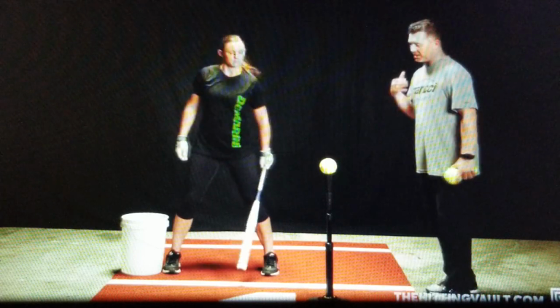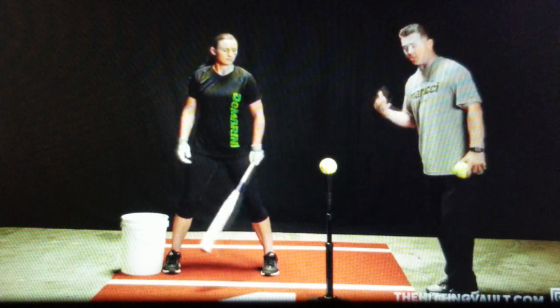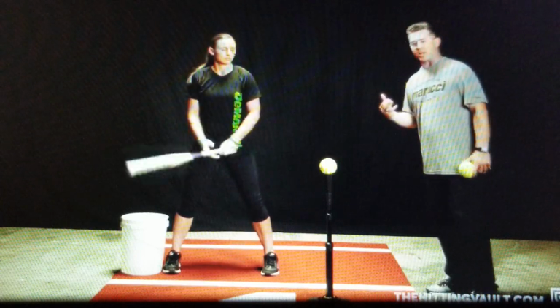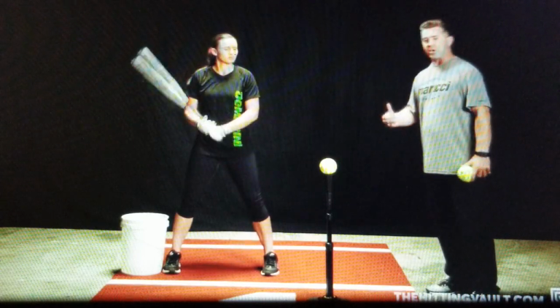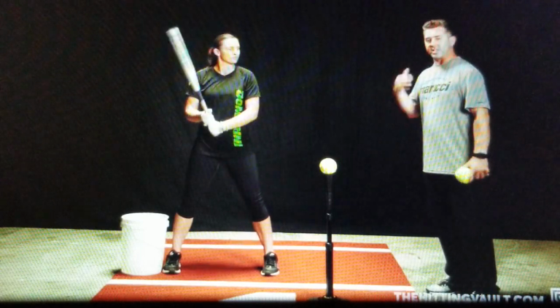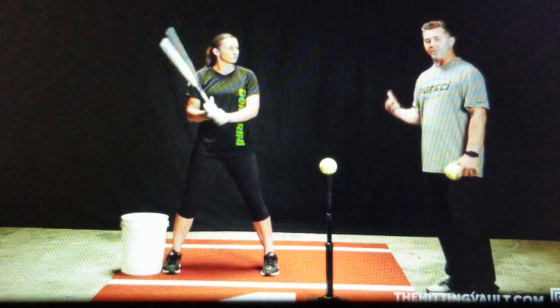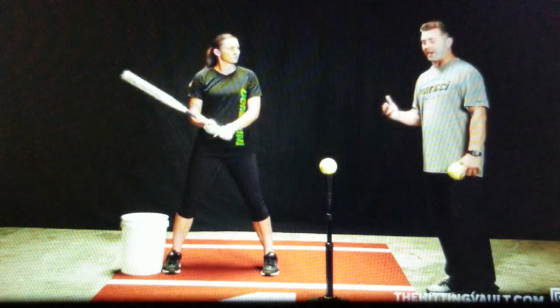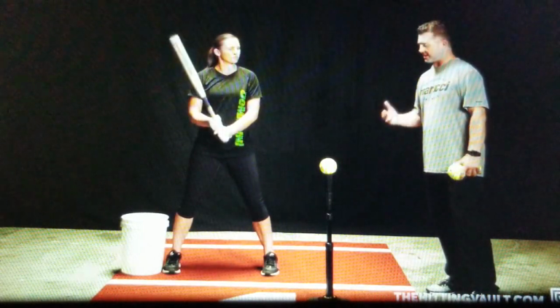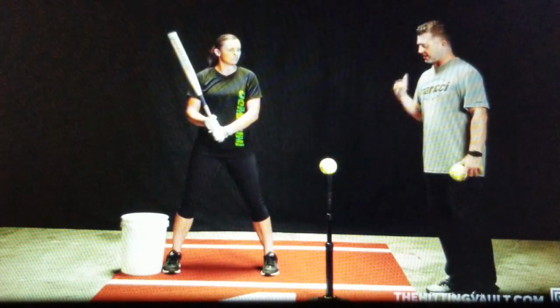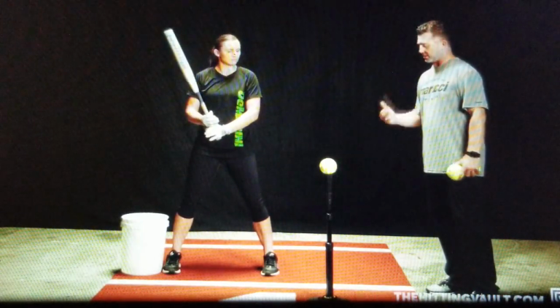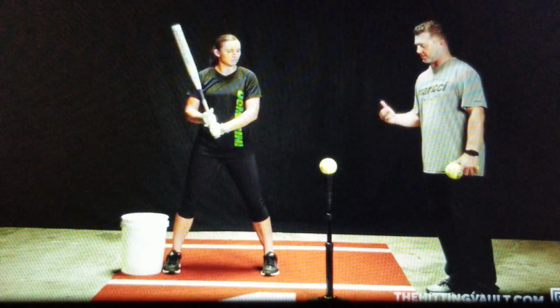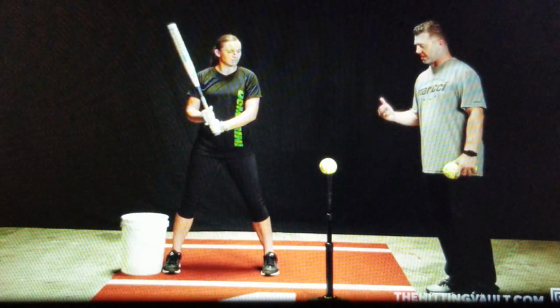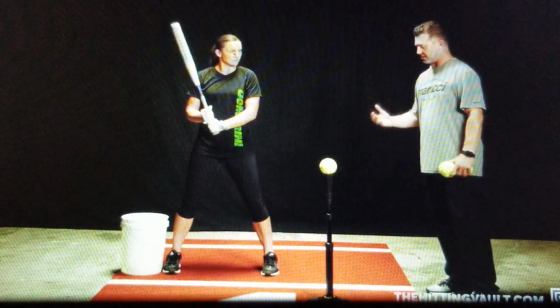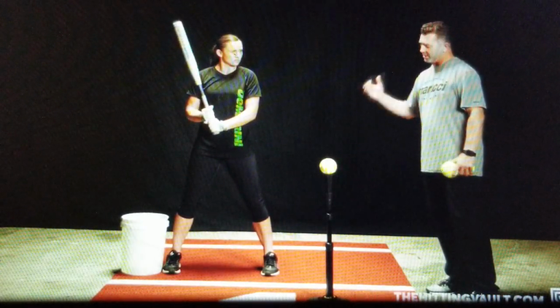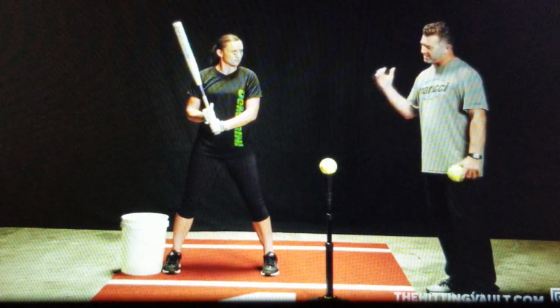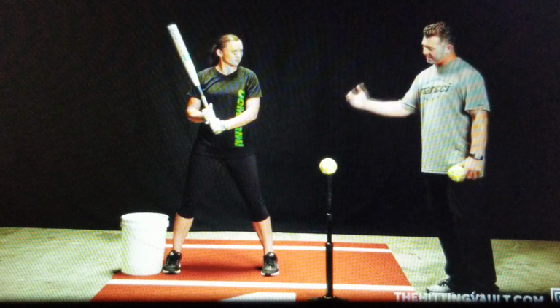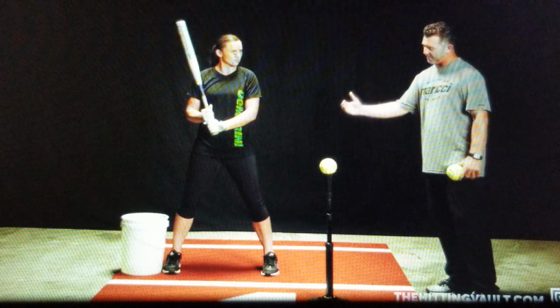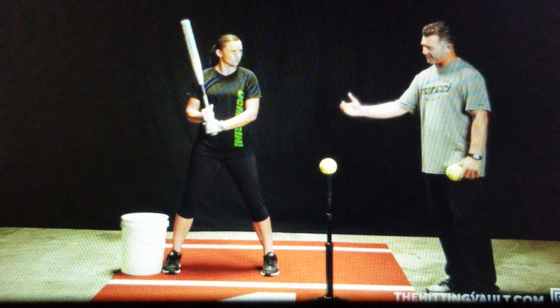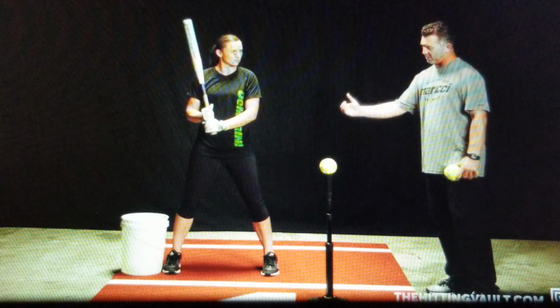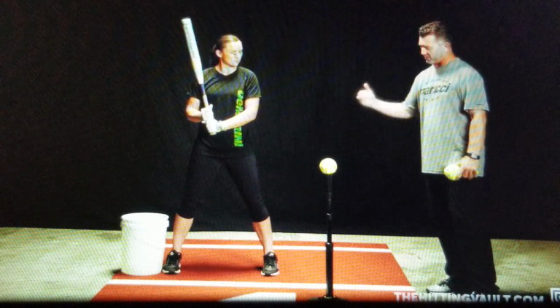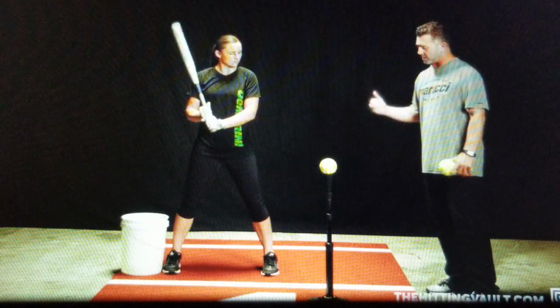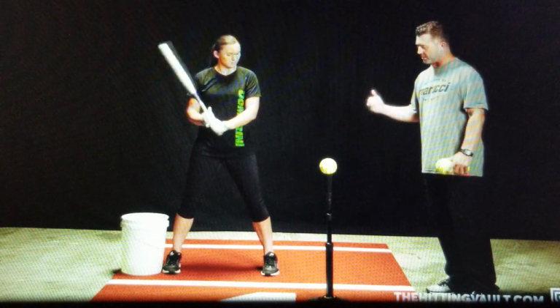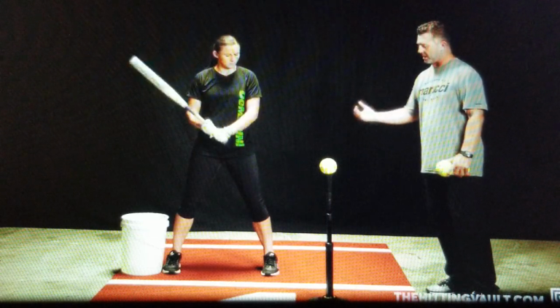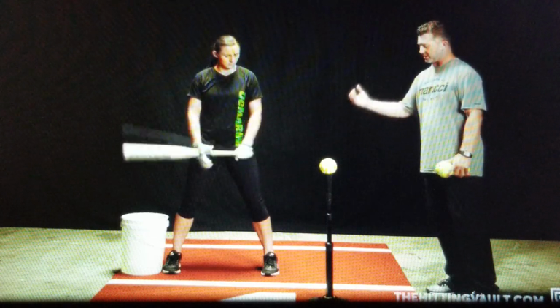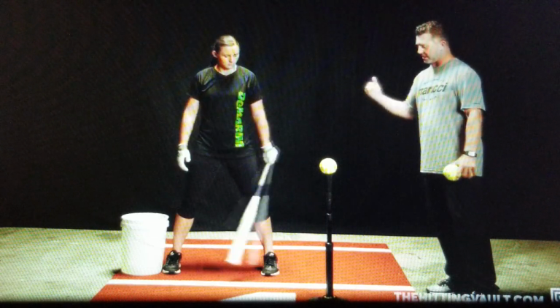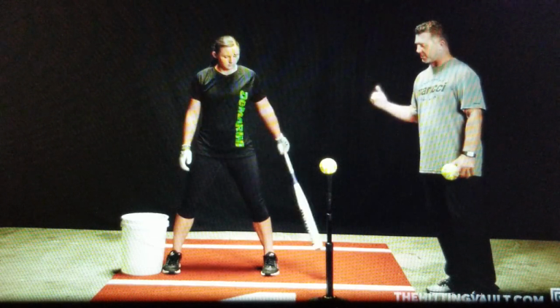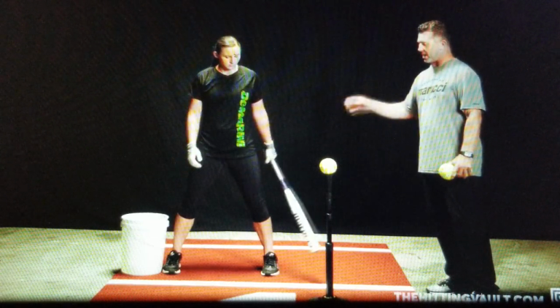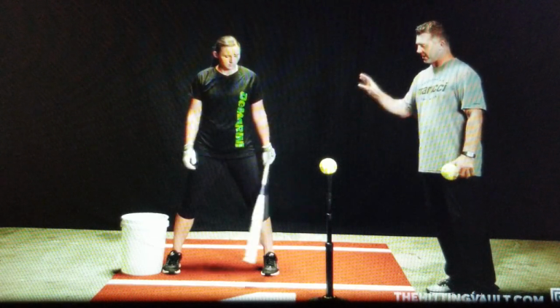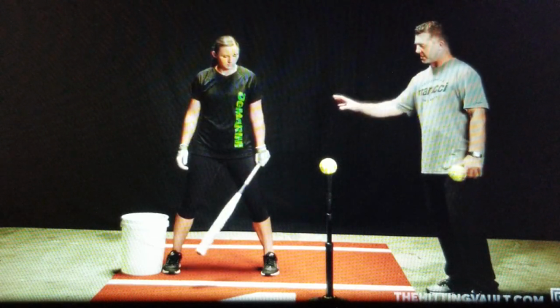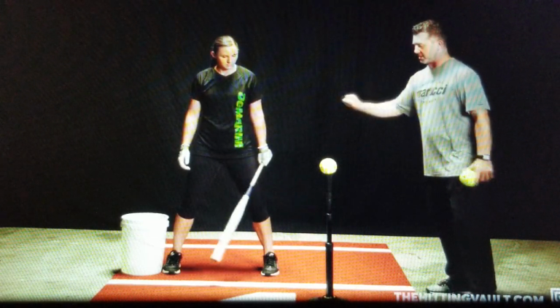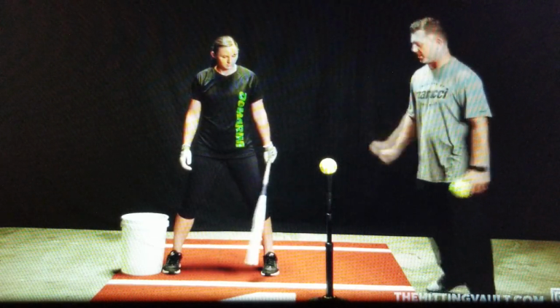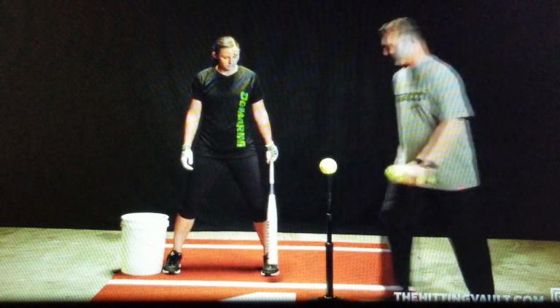In a good swing, when she gets off of her backside and gets with good hip rotation, you're going to see that the back foot goes forward a little bit, gets unanchored from the ground, and doesn't touch the bucket.